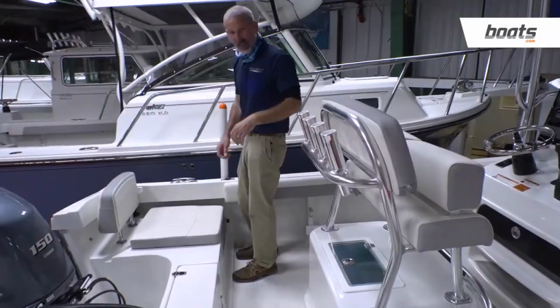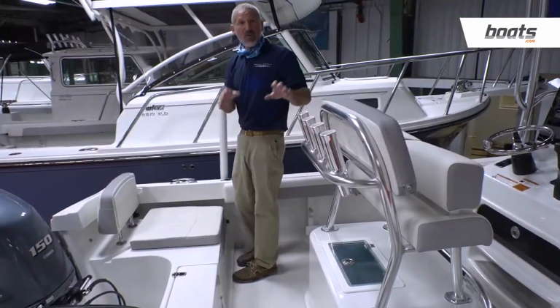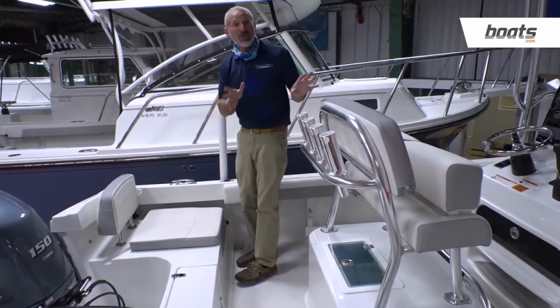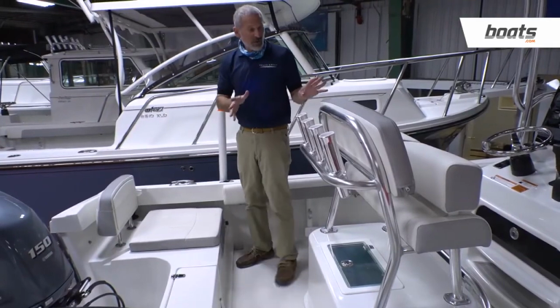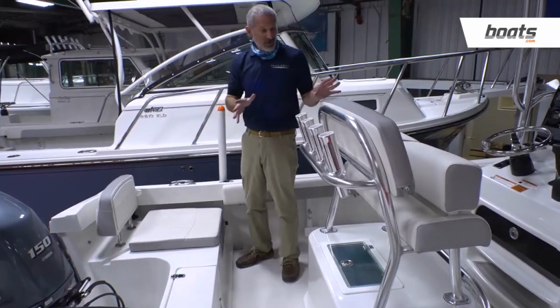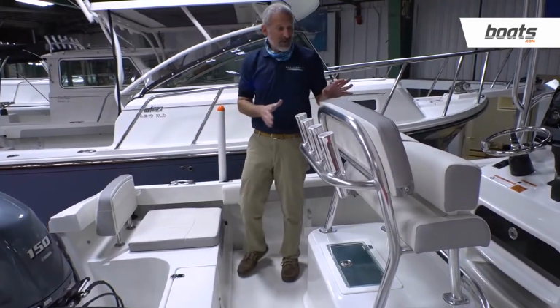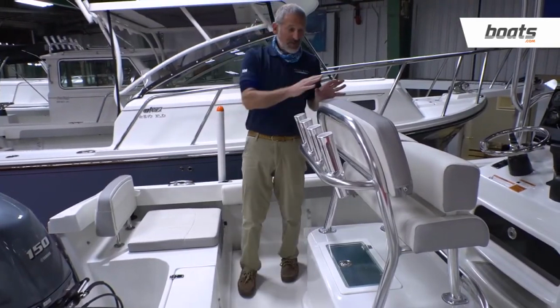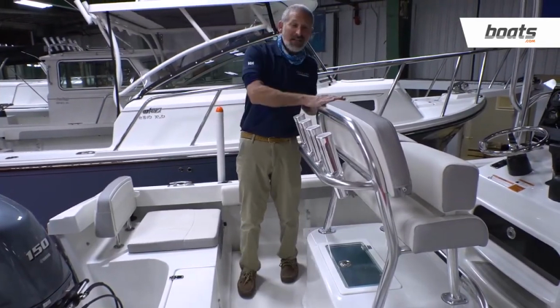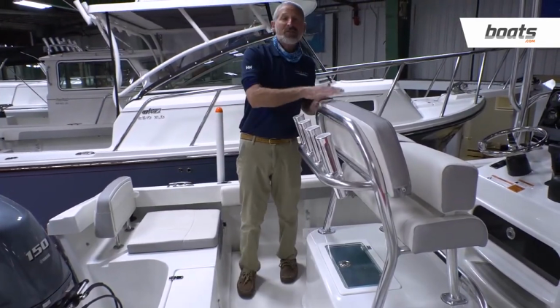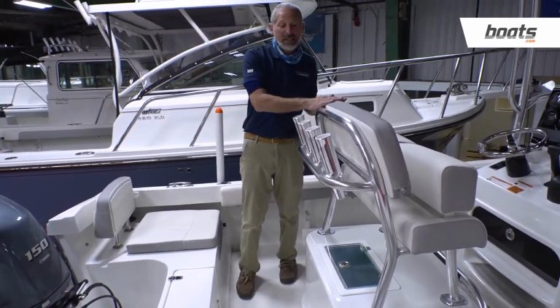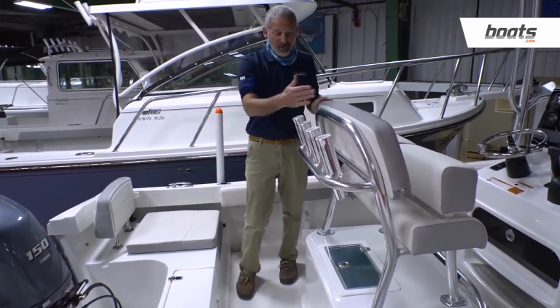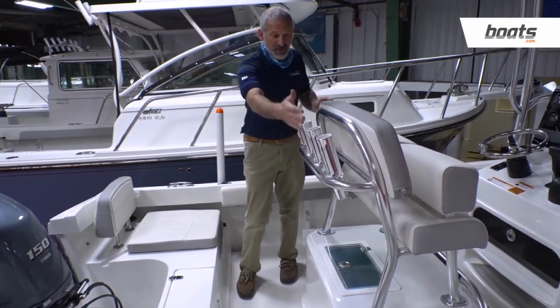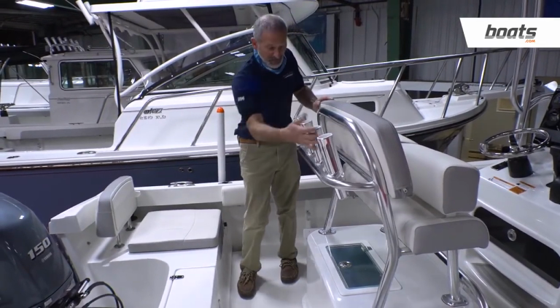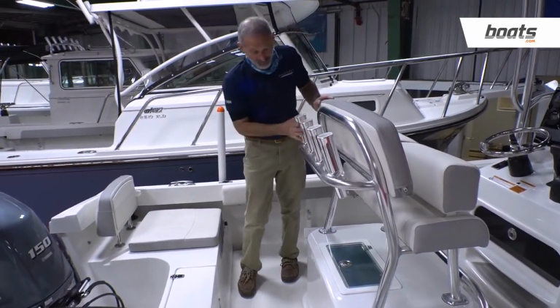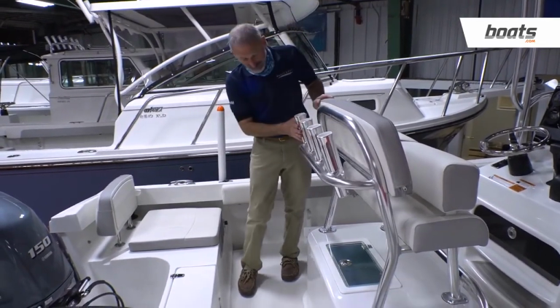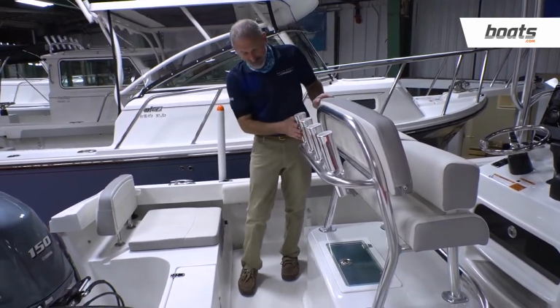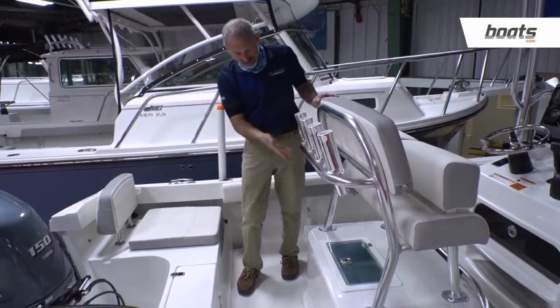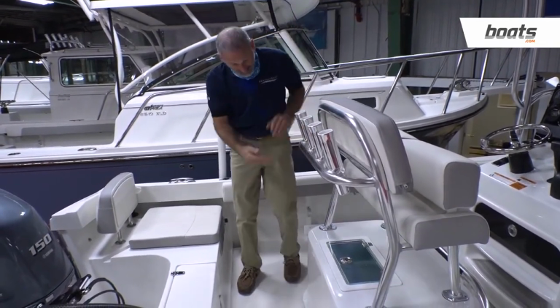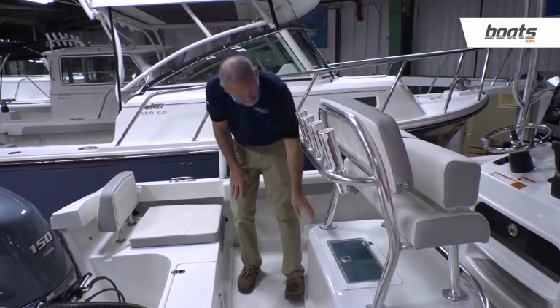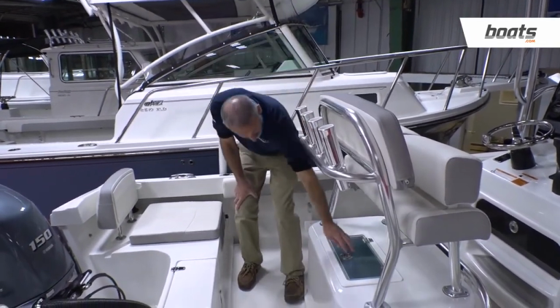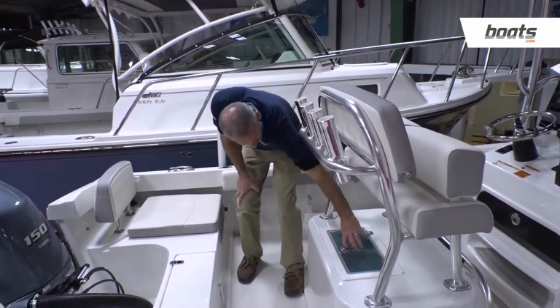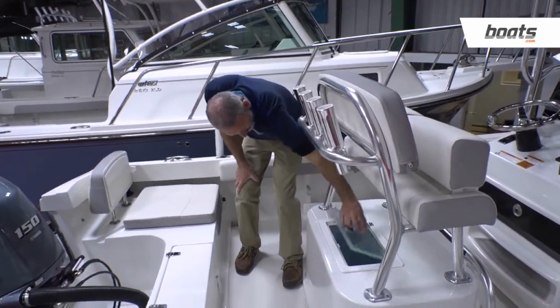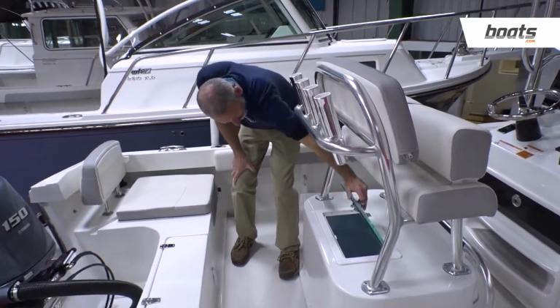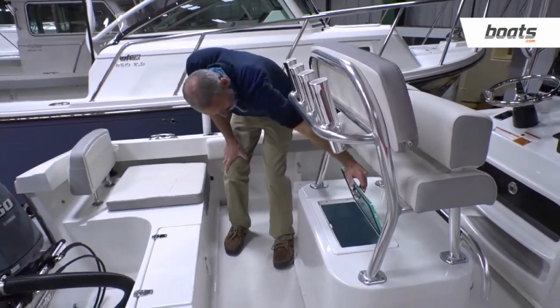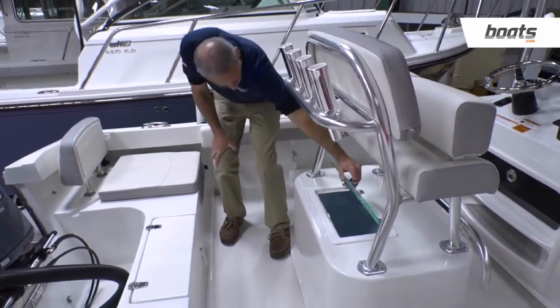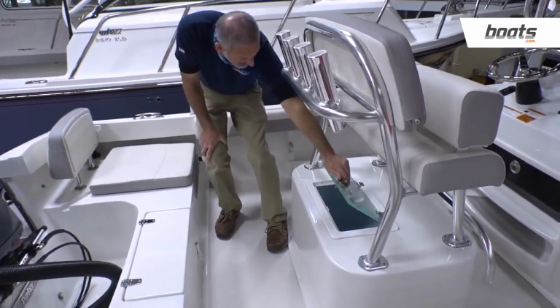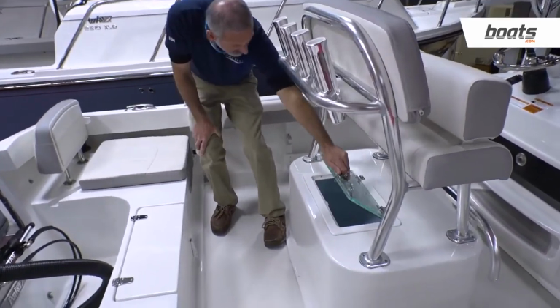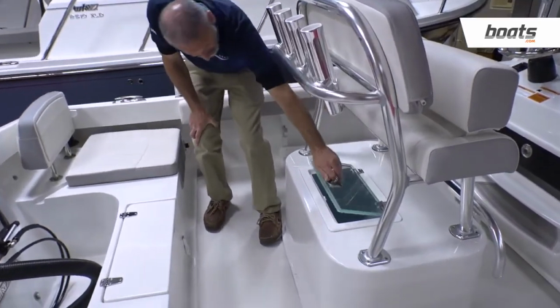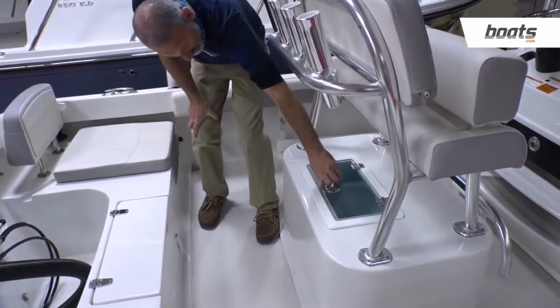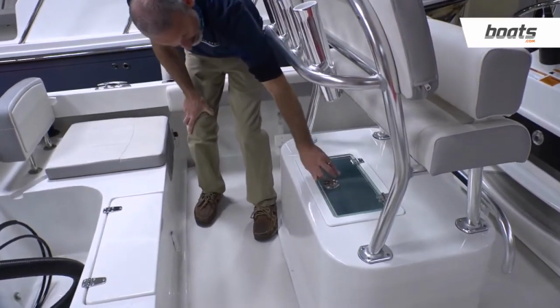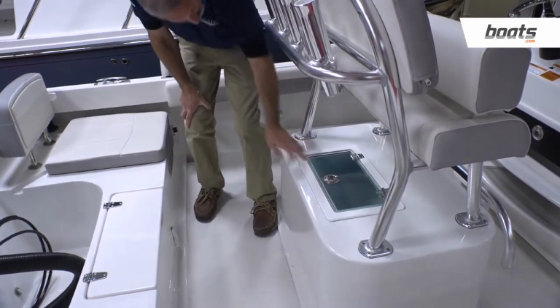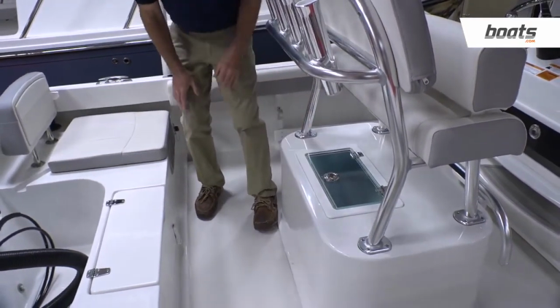It's also large enough to have a substantial leaning post. You've got four rocket launchers, you've got a live well underneath, and that is a big live well.